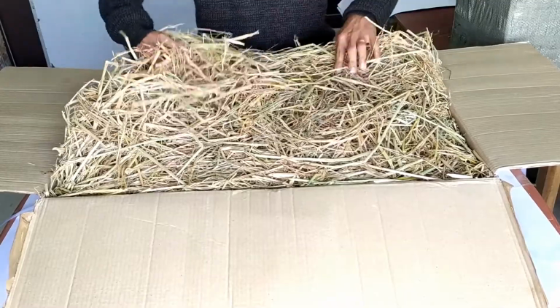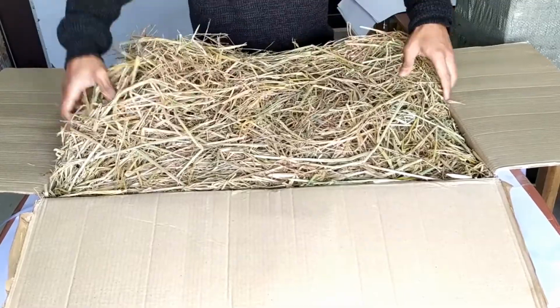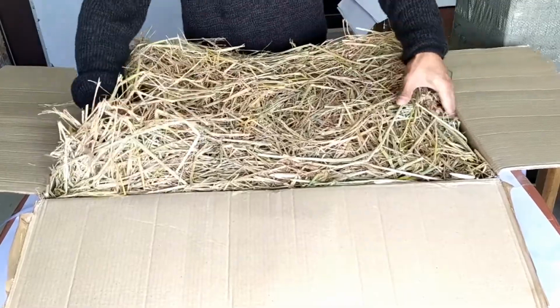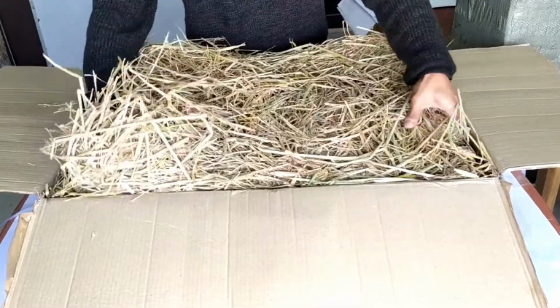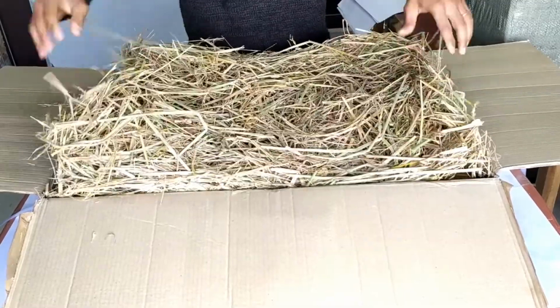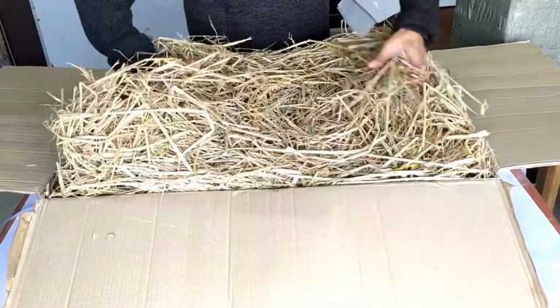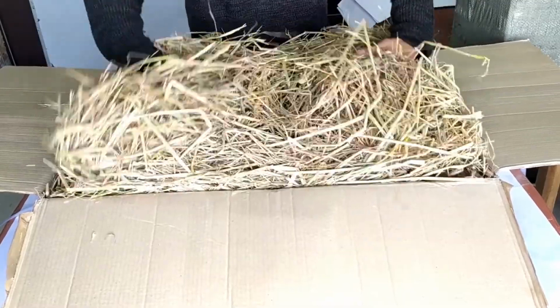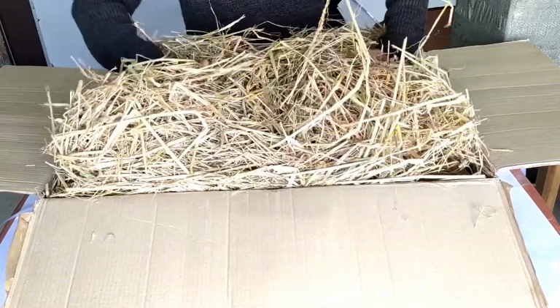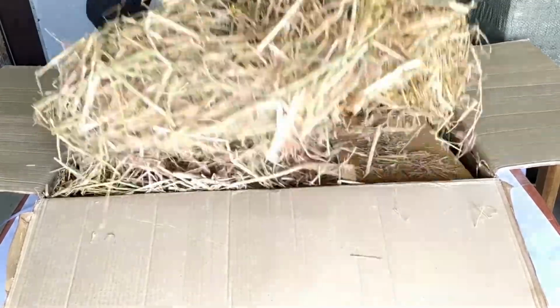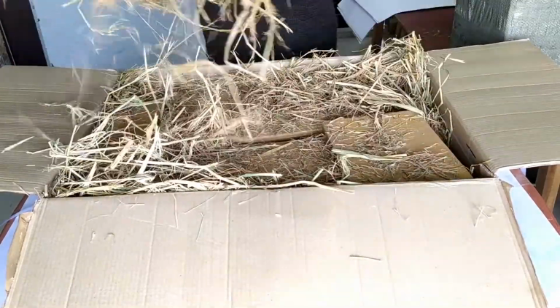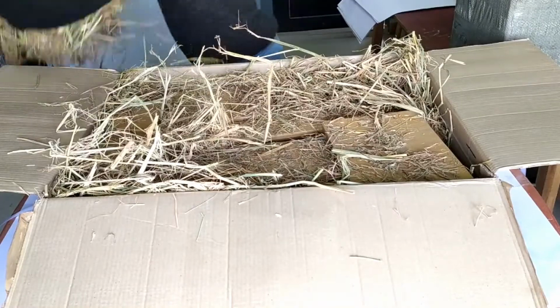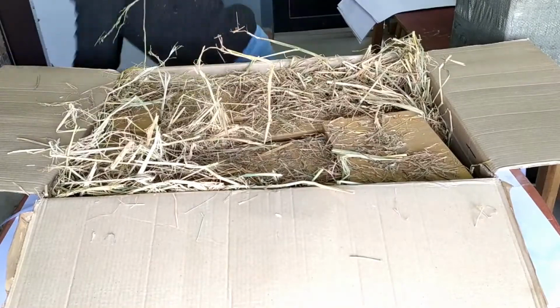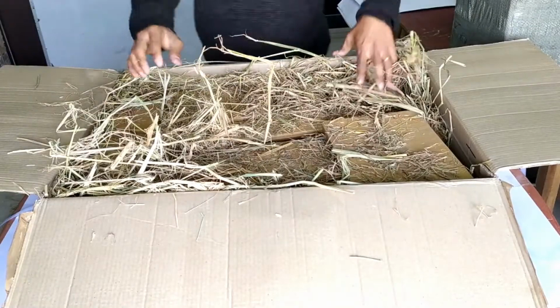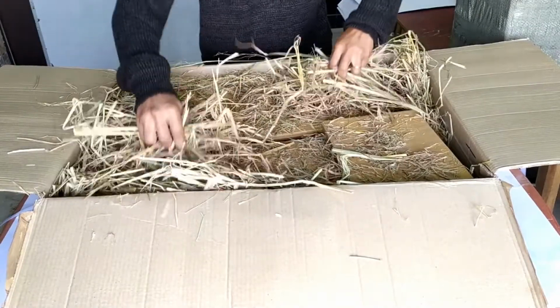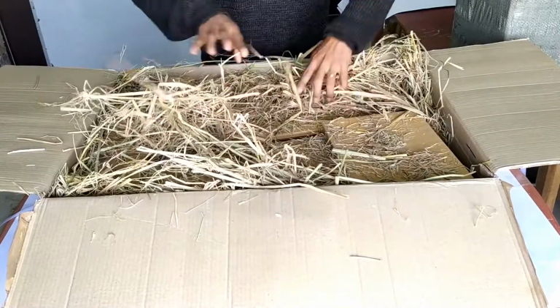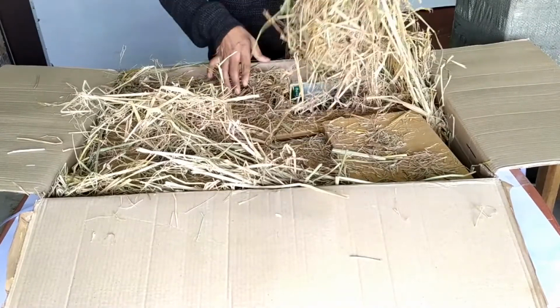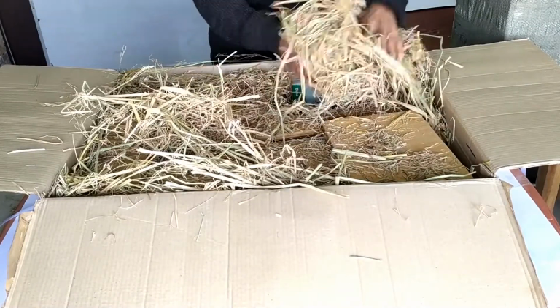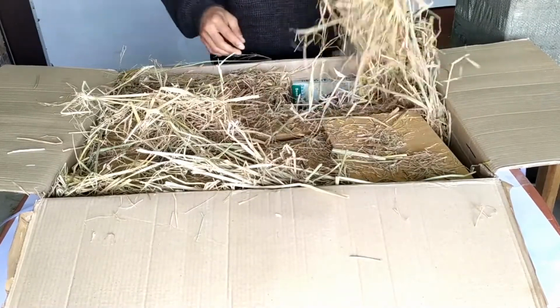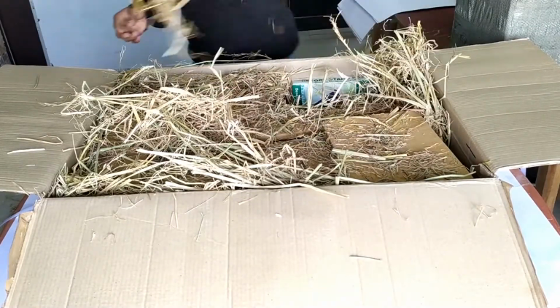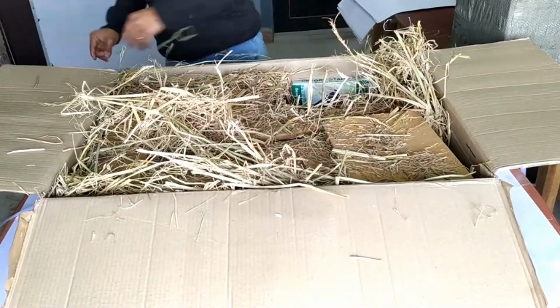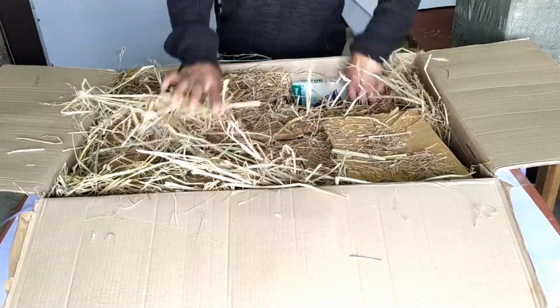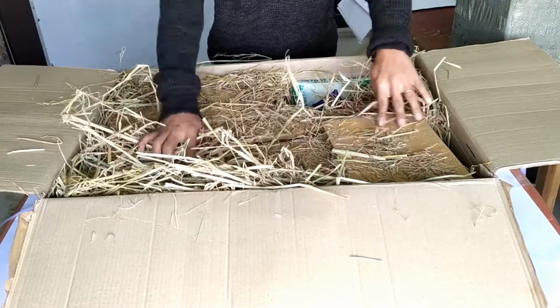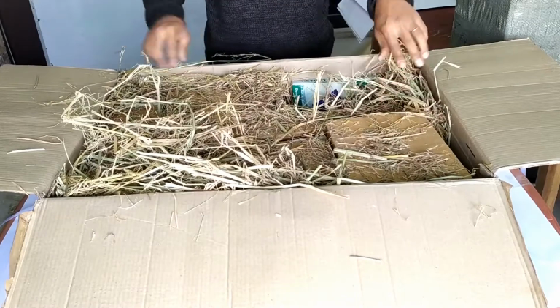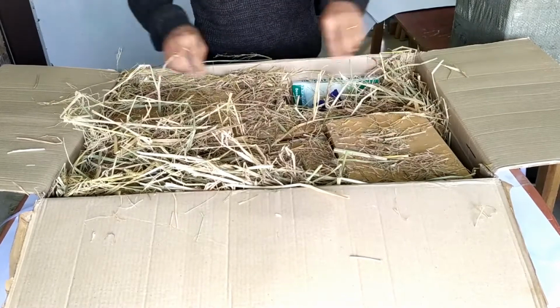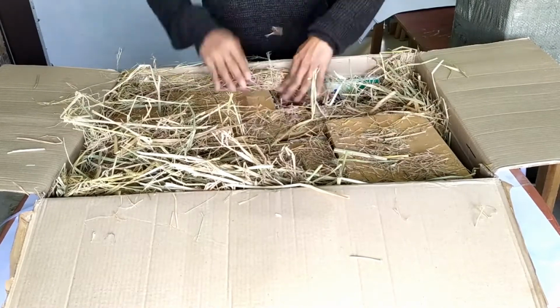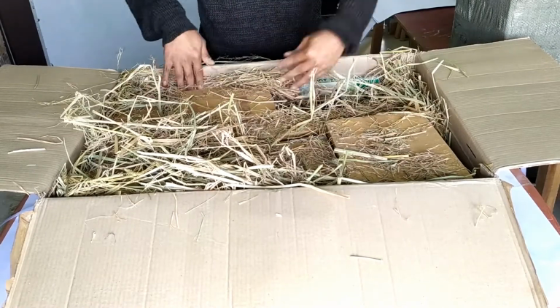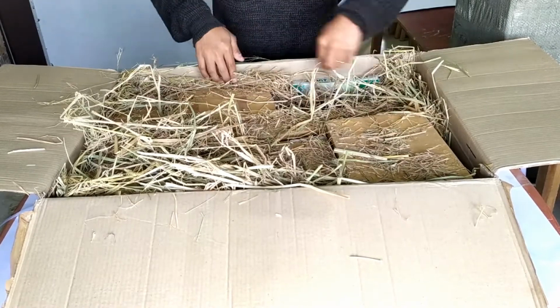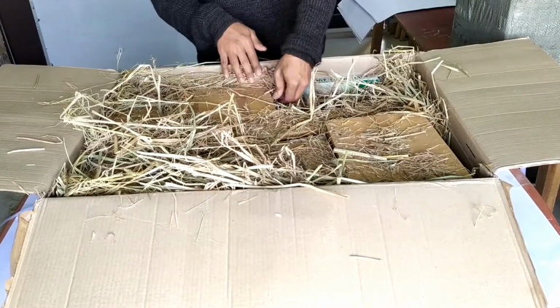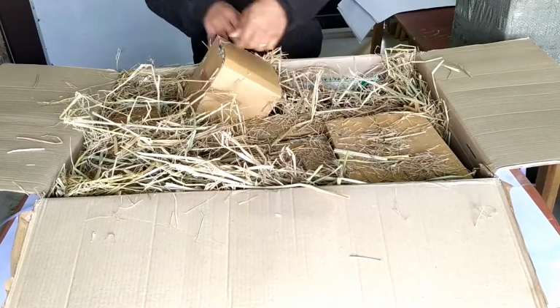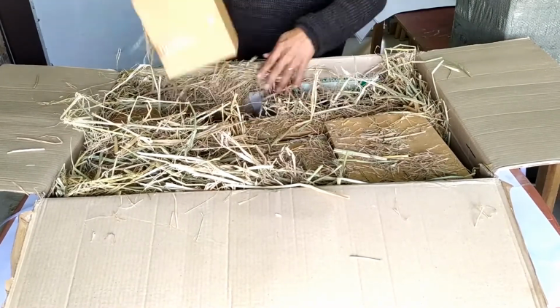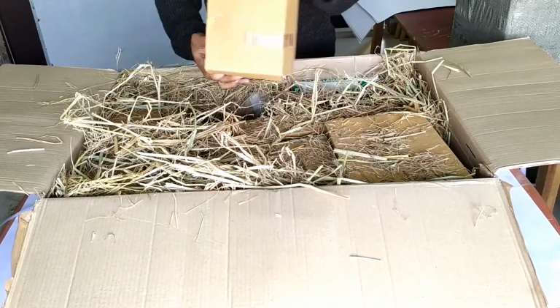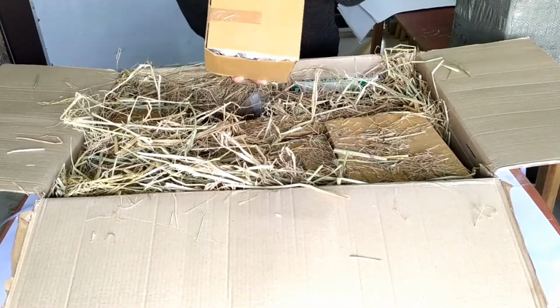Making our way through the thick cushion of hay, we have what appears to be the individual components of the distillation setup neatly packed in smaller cardboard boxes, taking out the boxes one by one before opening them up.